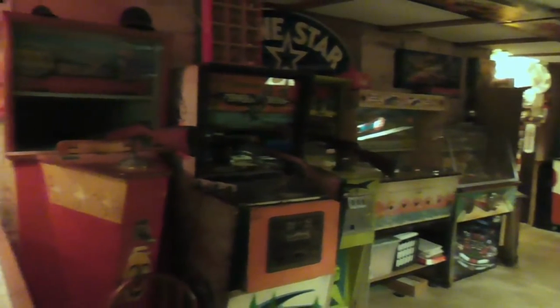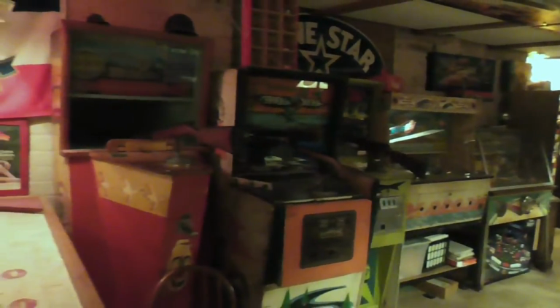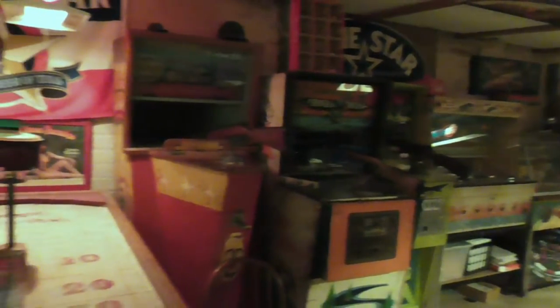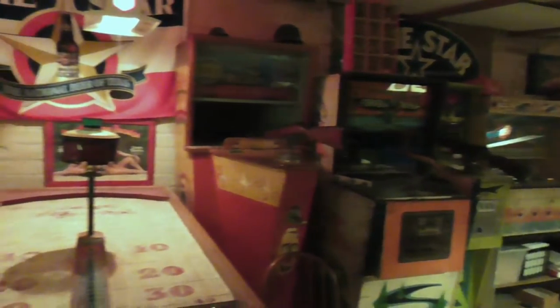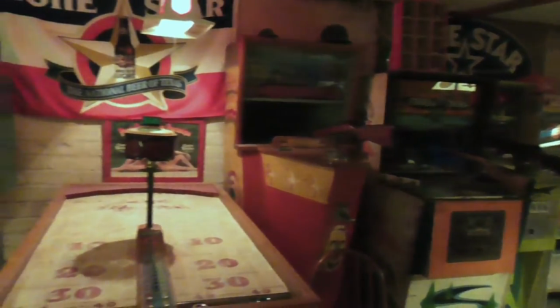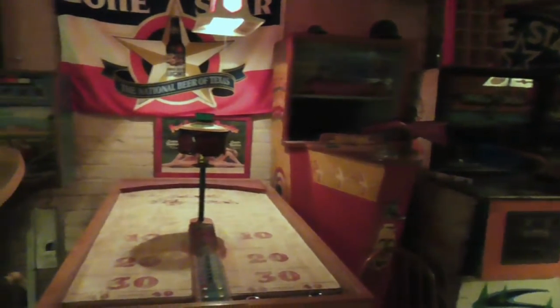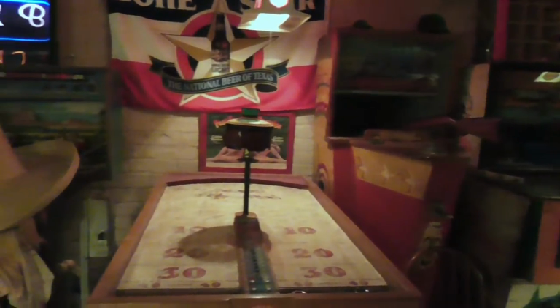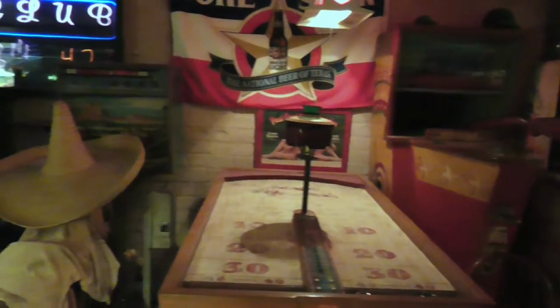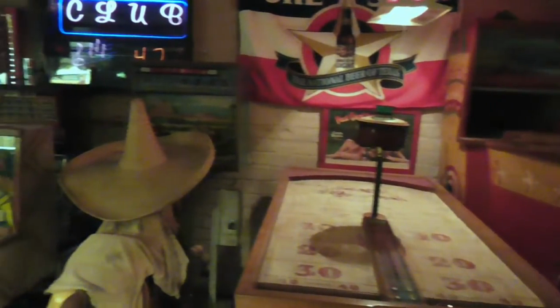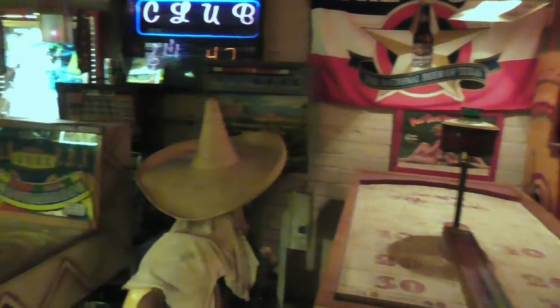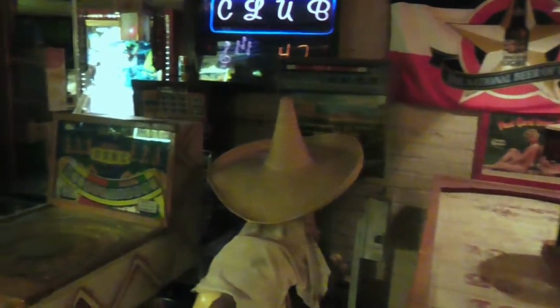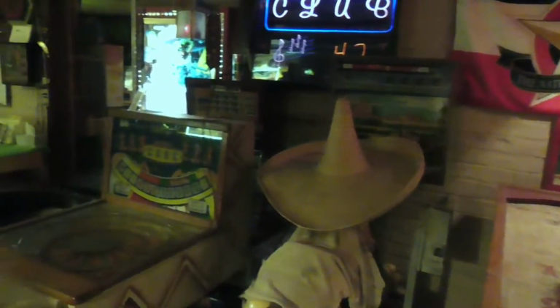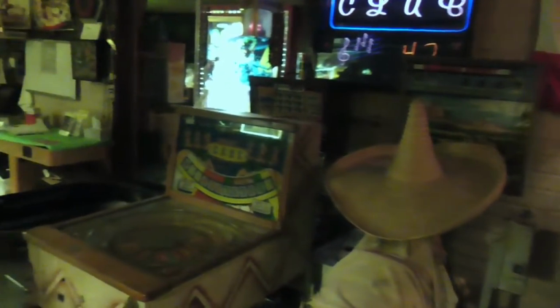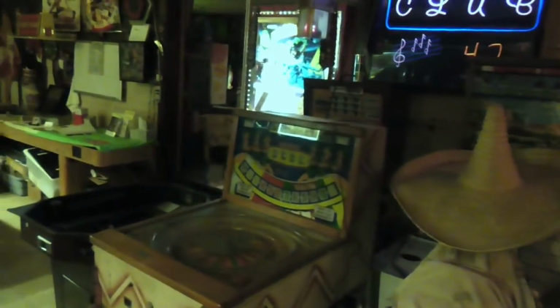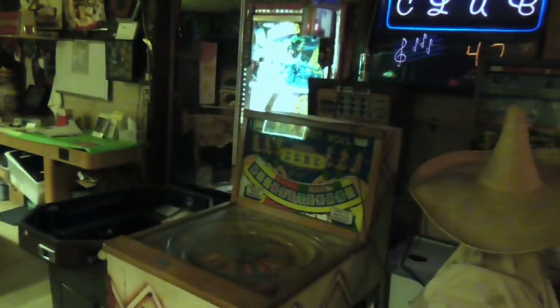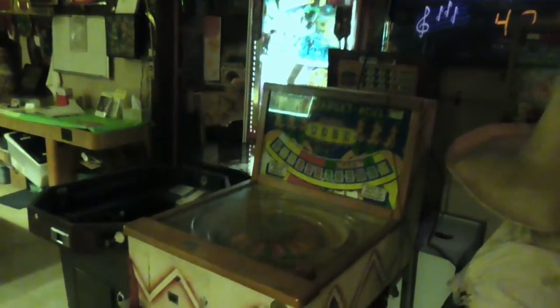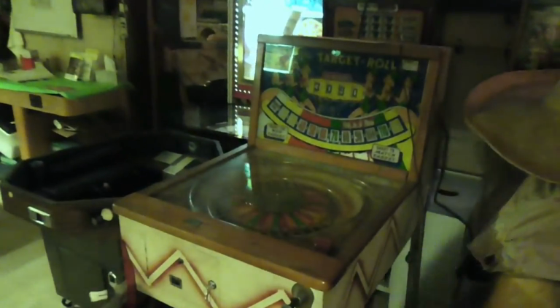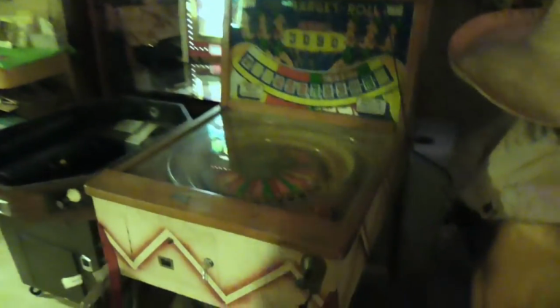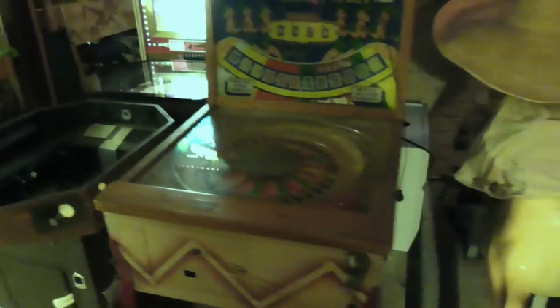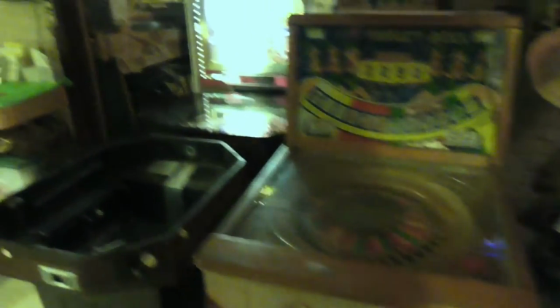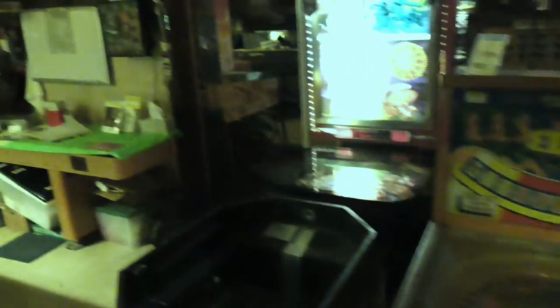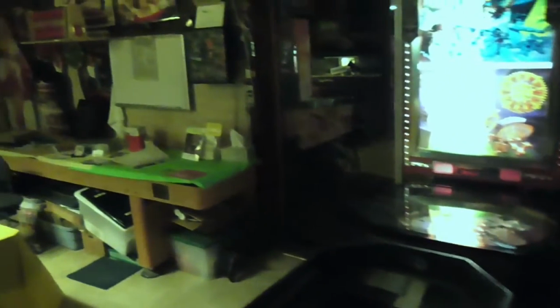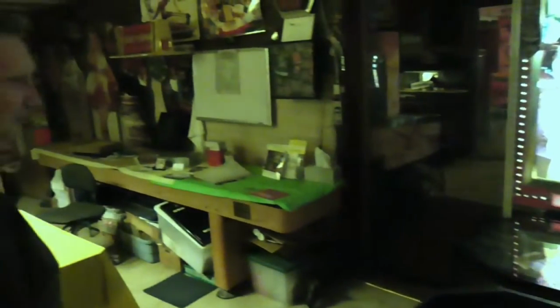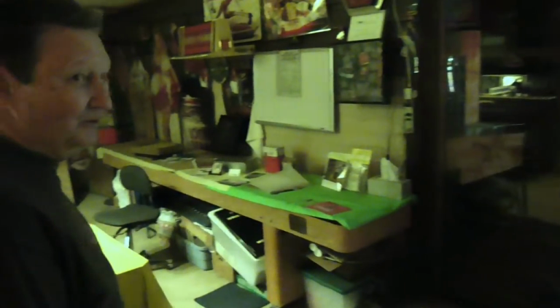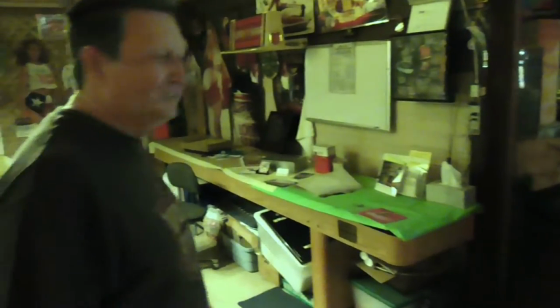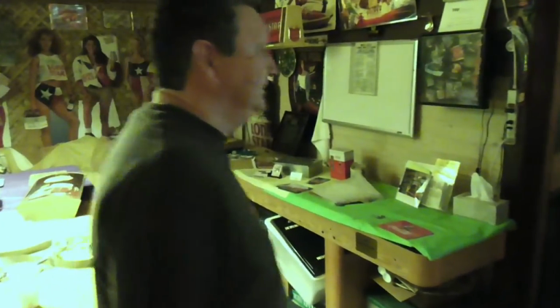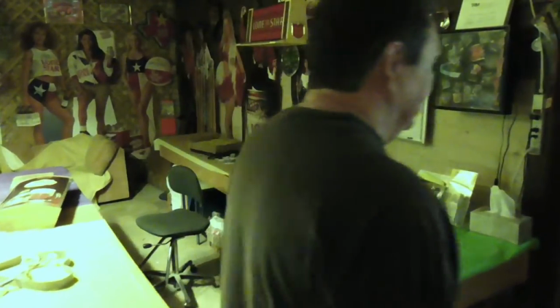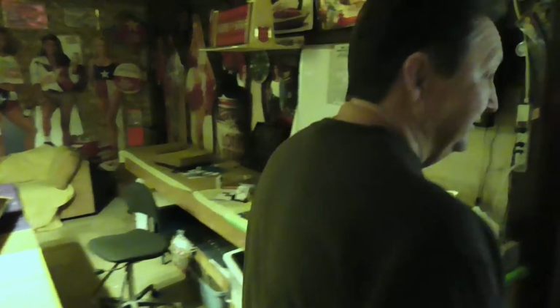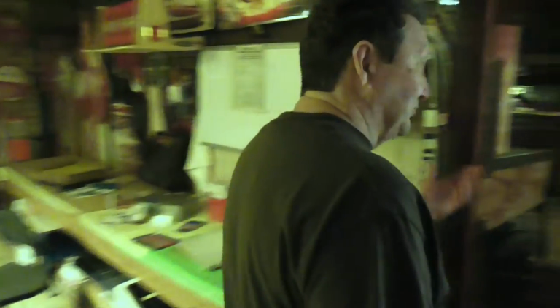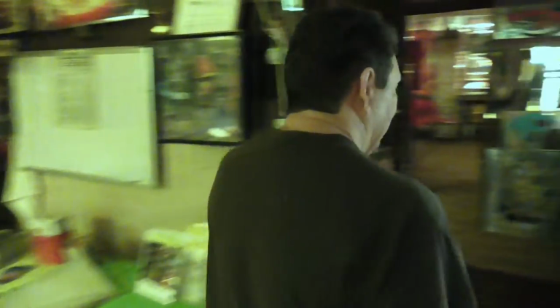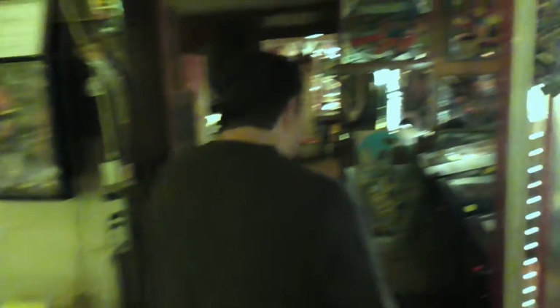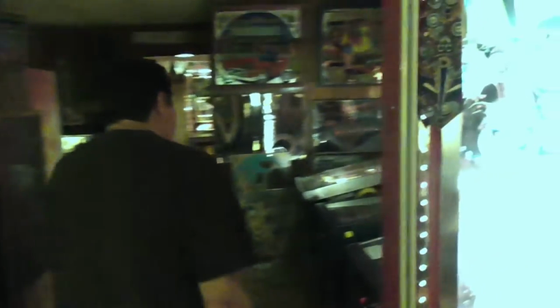Most of my stuff is older things, some very unique ones, and we go into a few other things. But the next room has pinball in it.